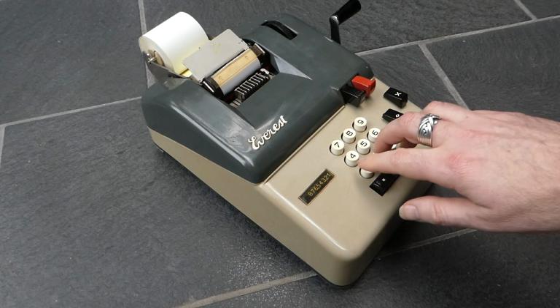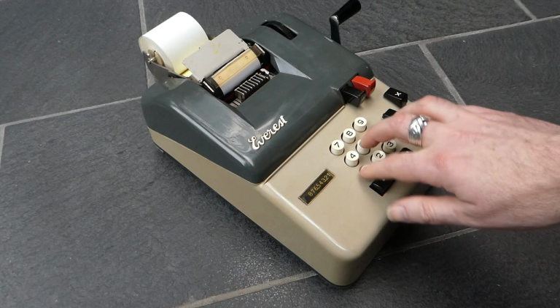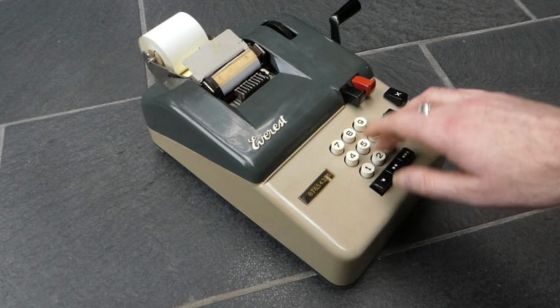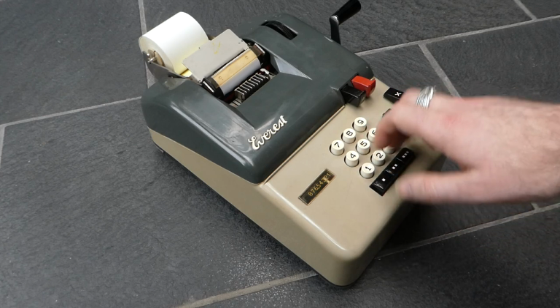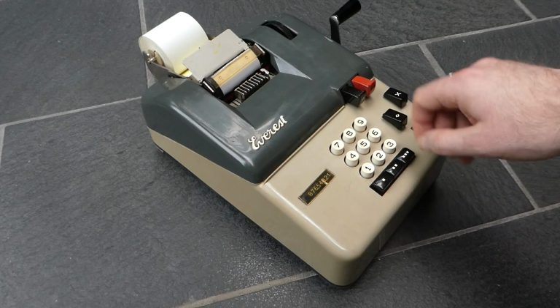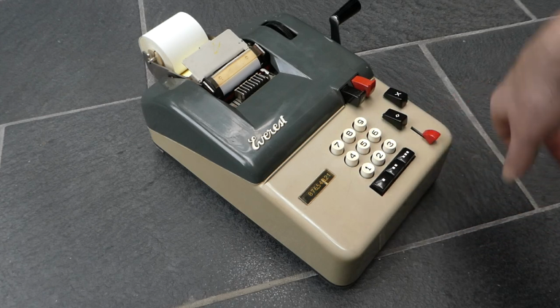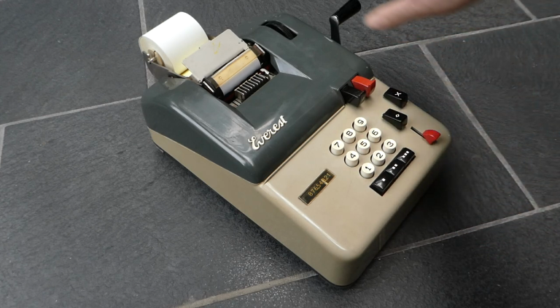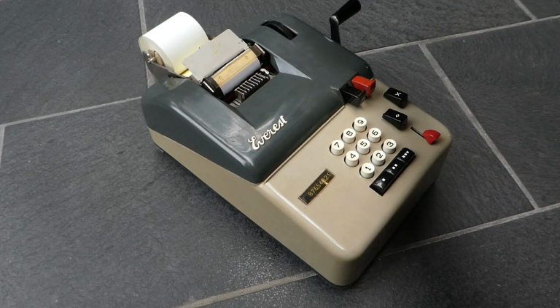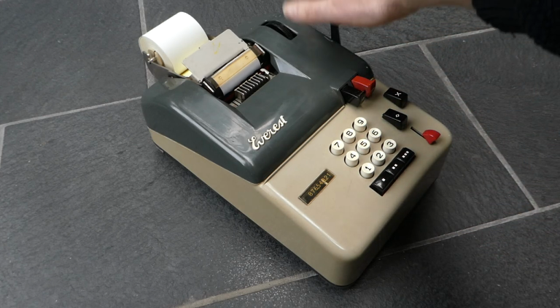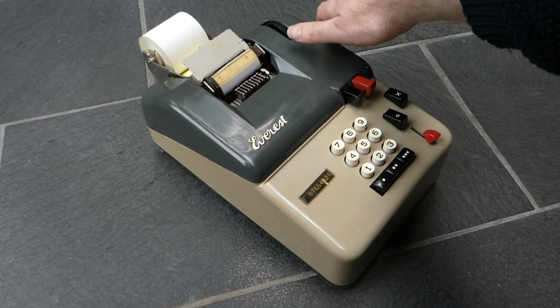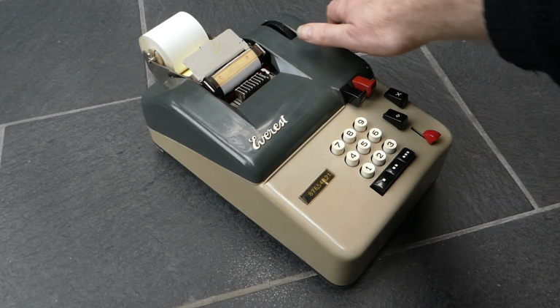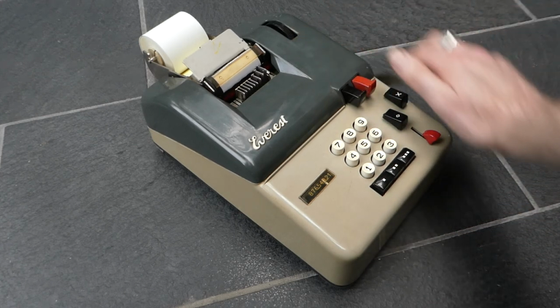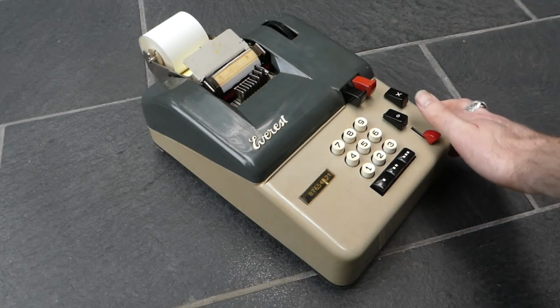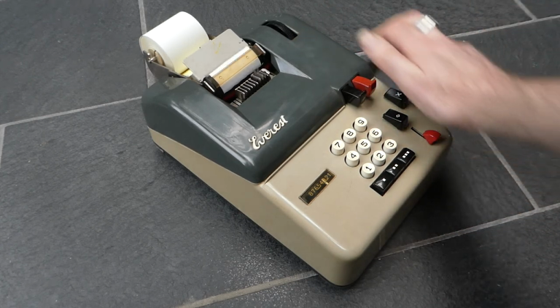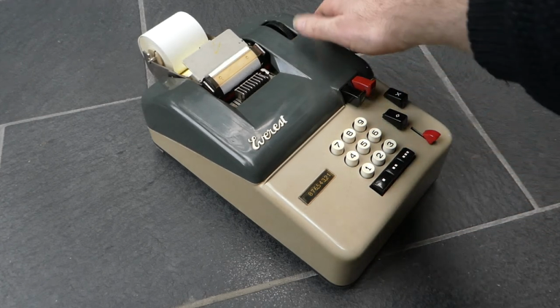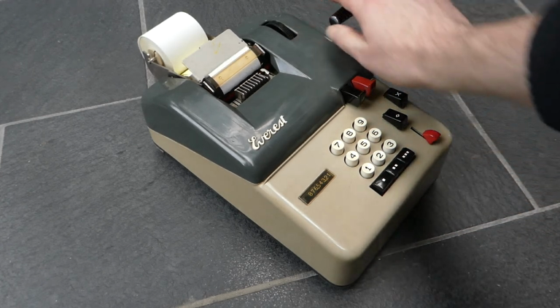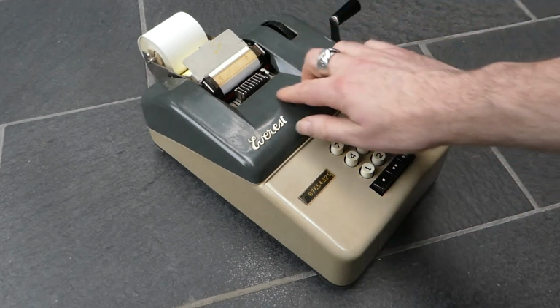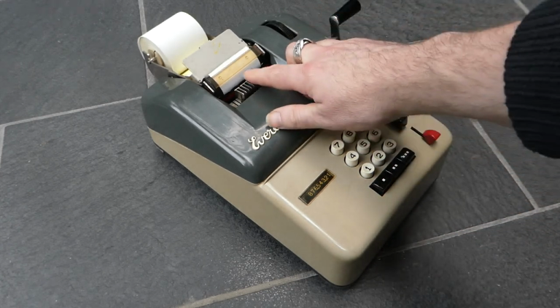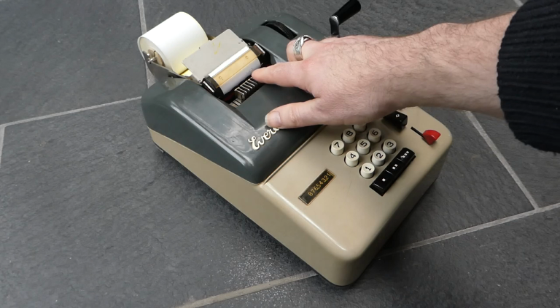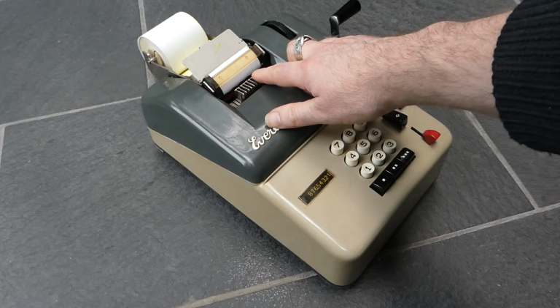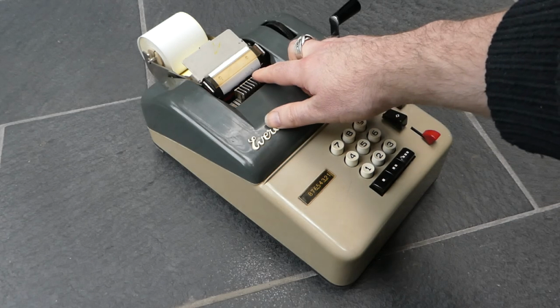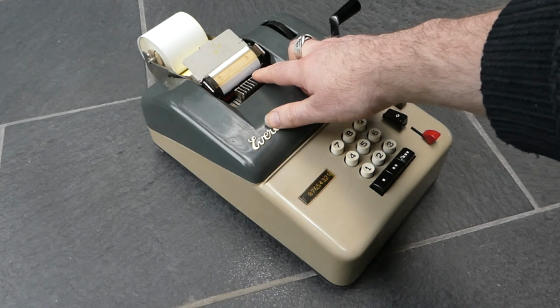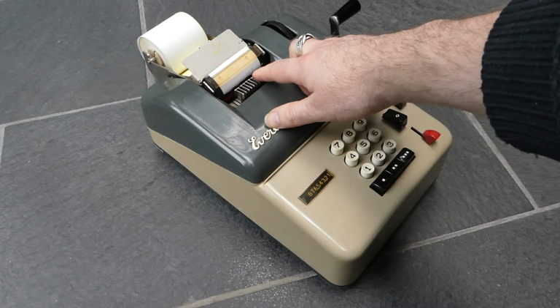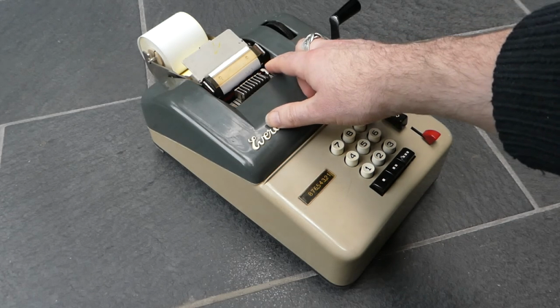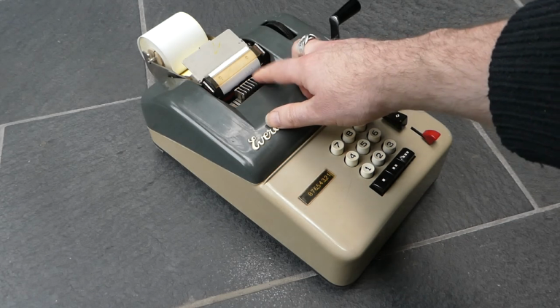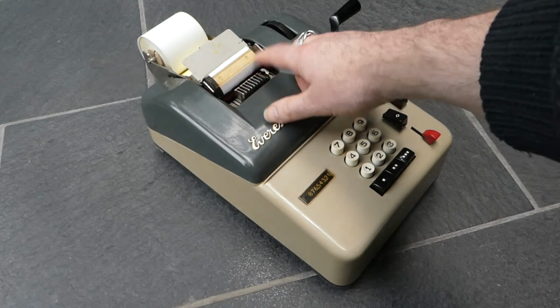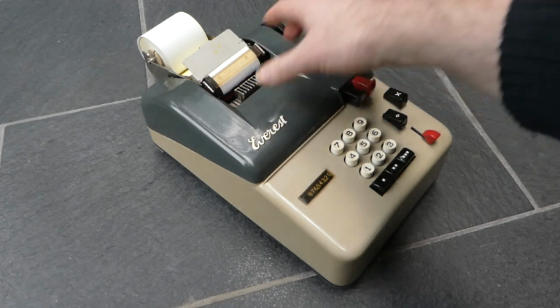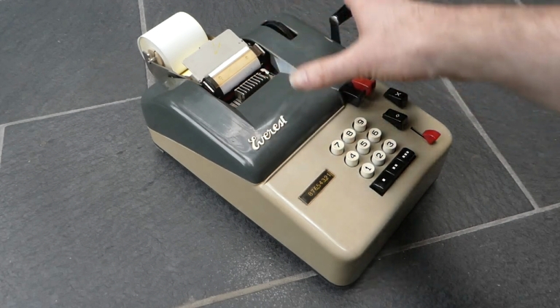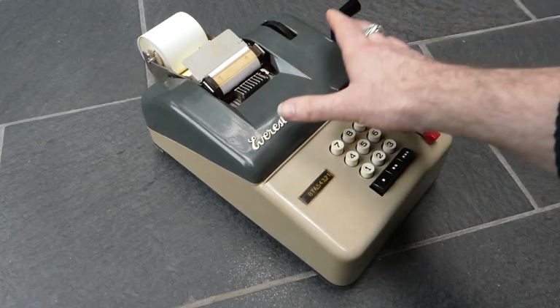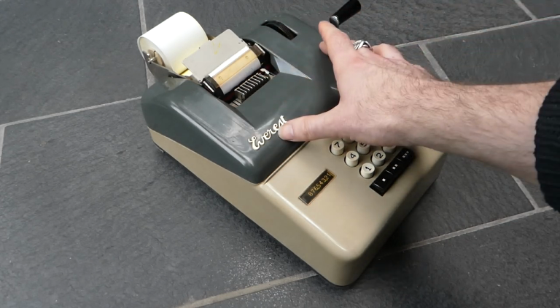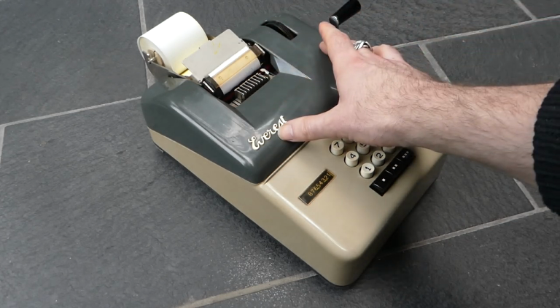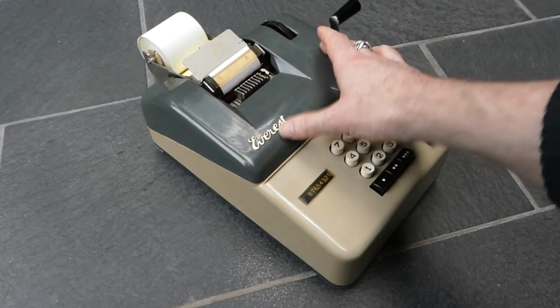When you've entered a number you can pull the crank, and that prints it in black and adds it to the internal register.